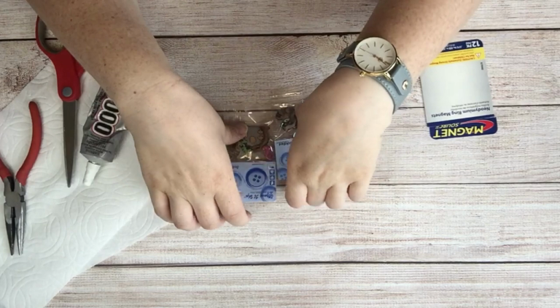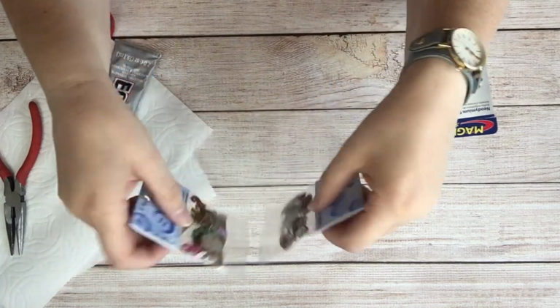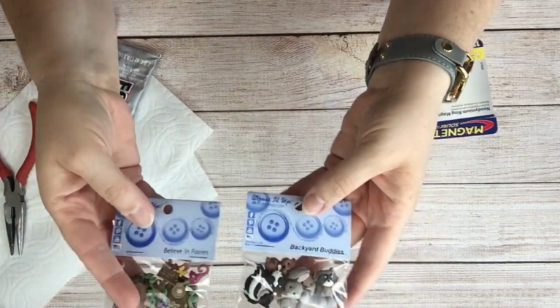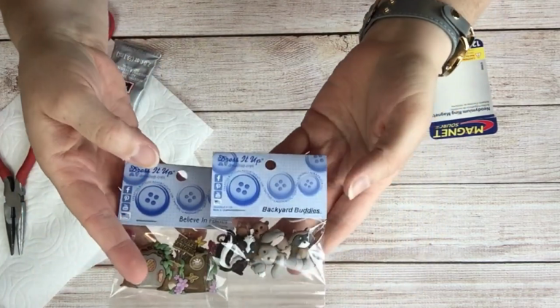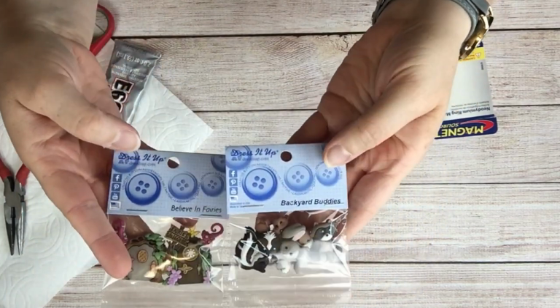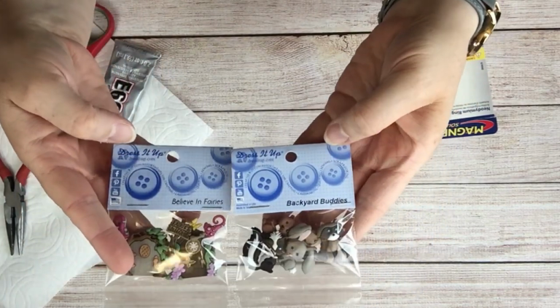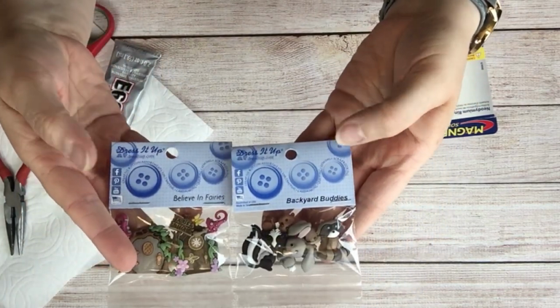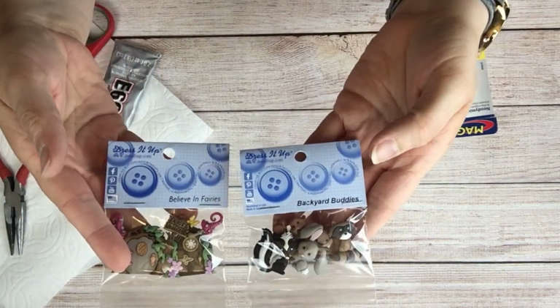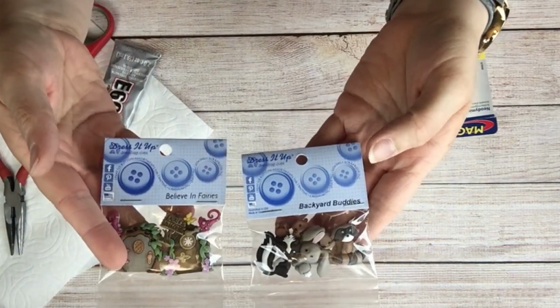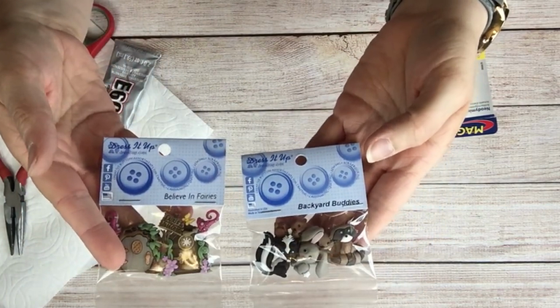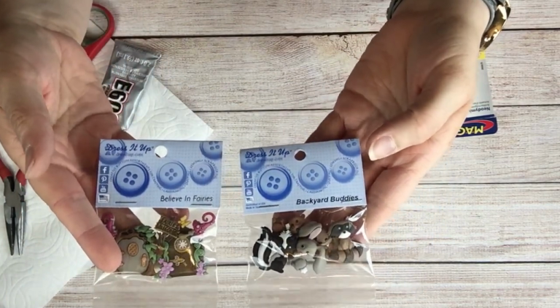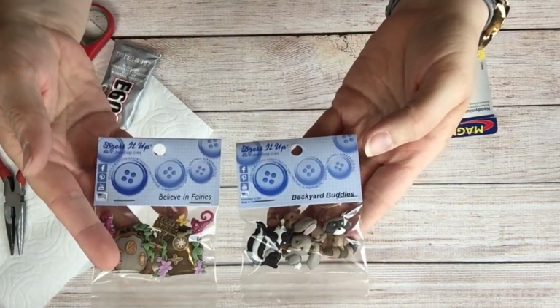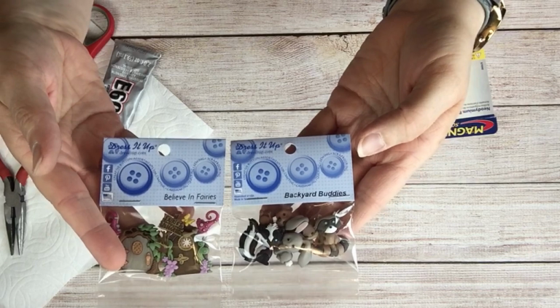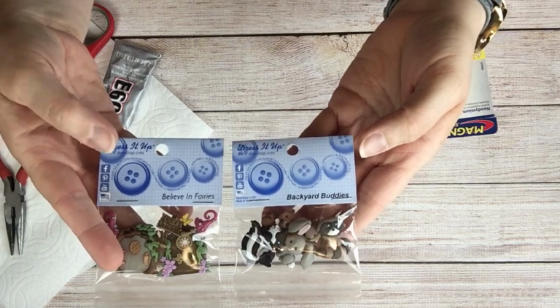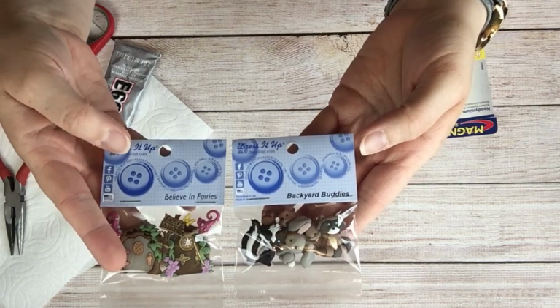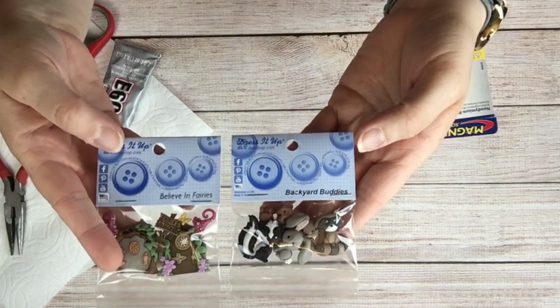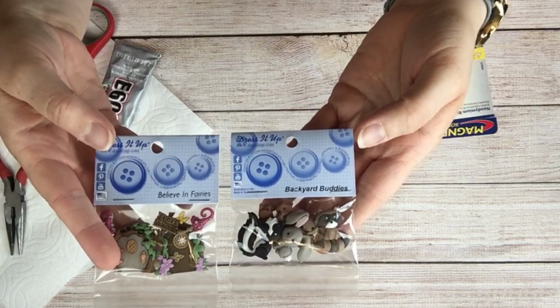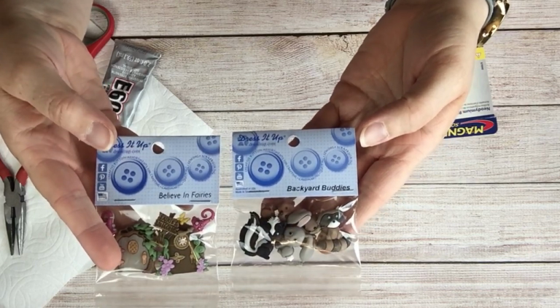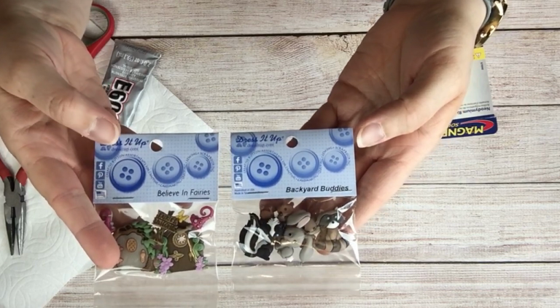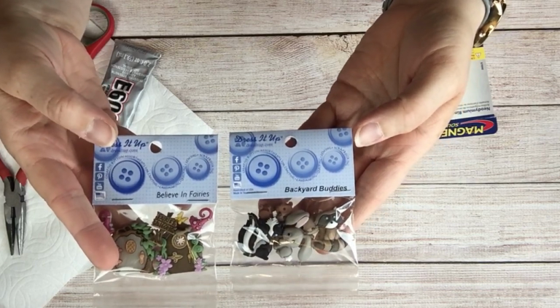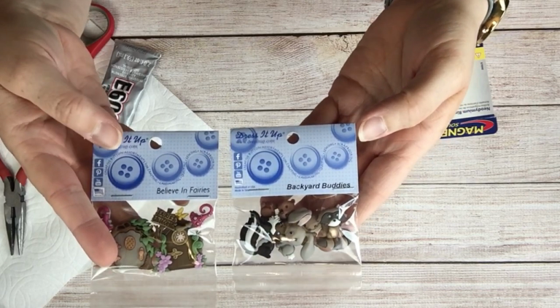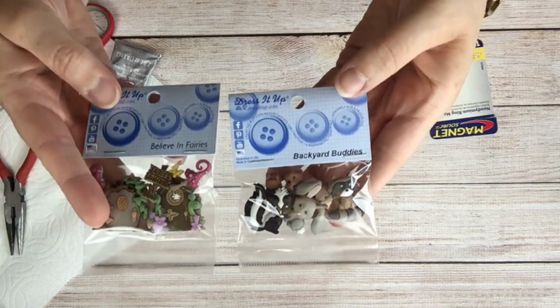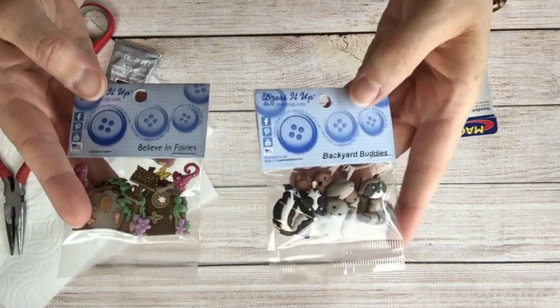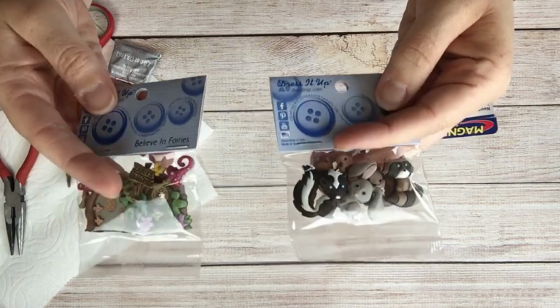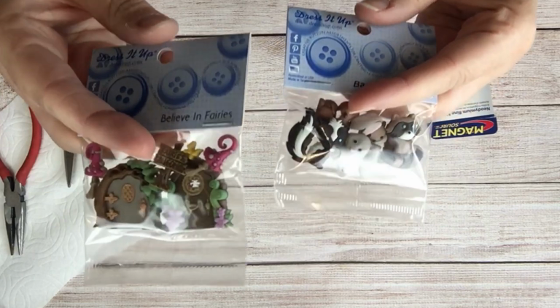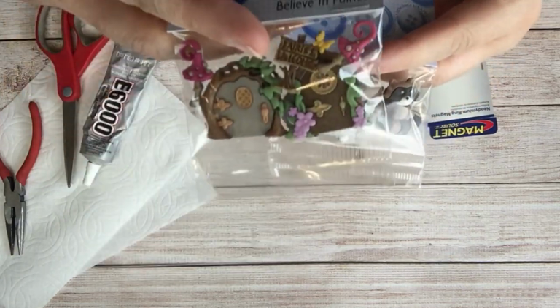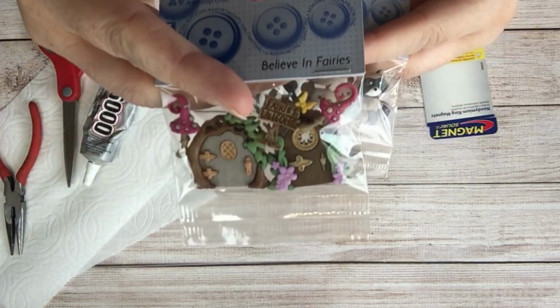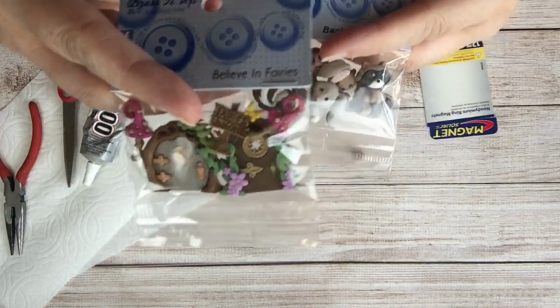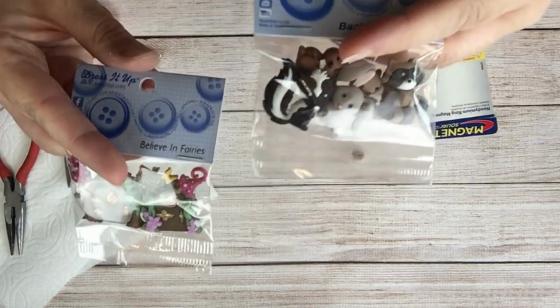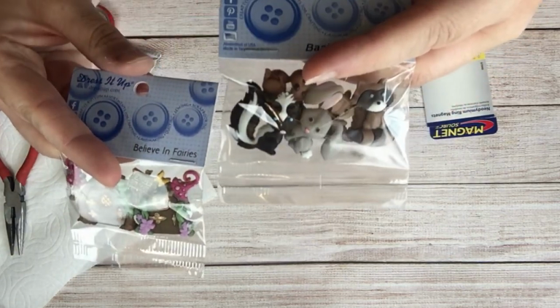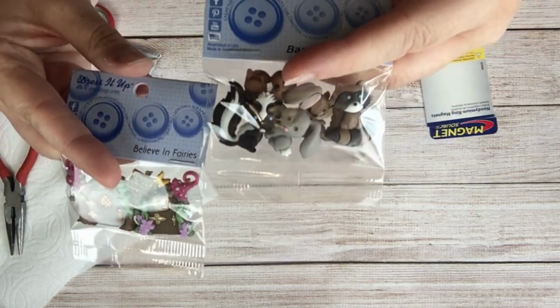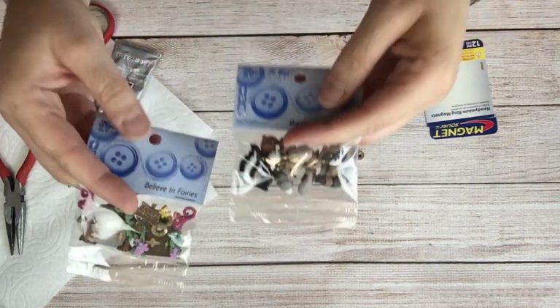I stumbled on these little buttons from Dress It Up at Joann's. I found one called Believe in Fairies and one called Backyard Buddies and they were just too cute. So we're going to see what we can do with these.